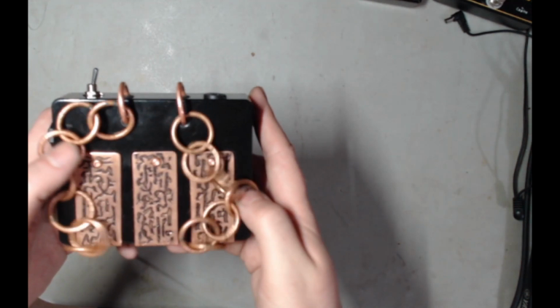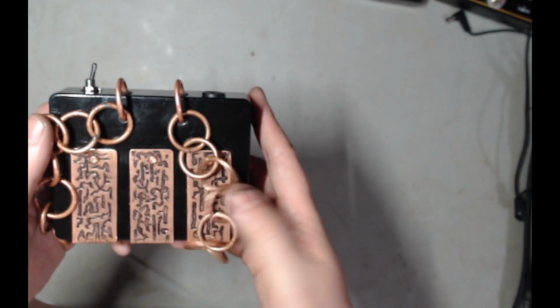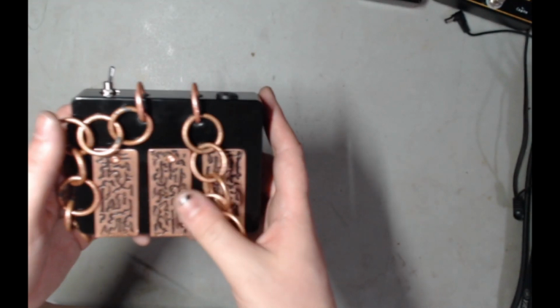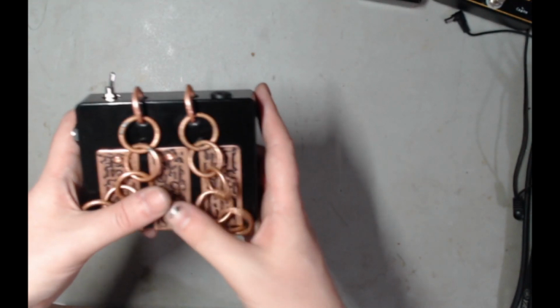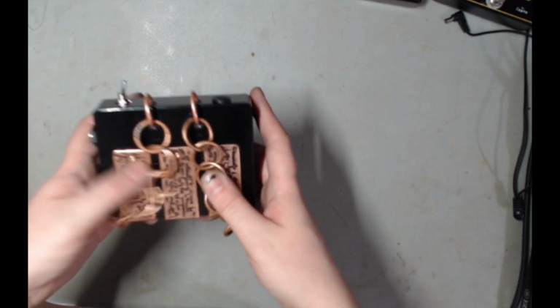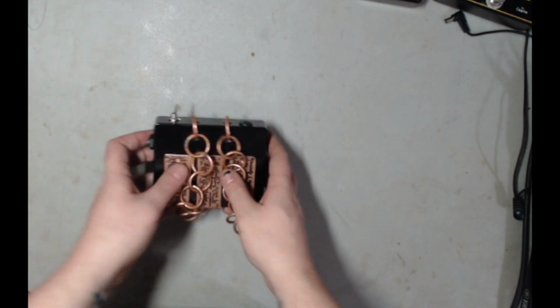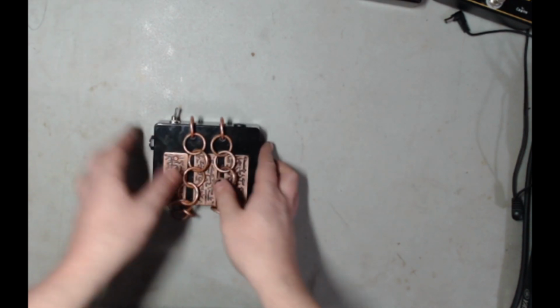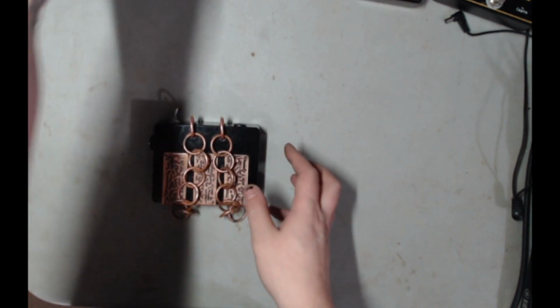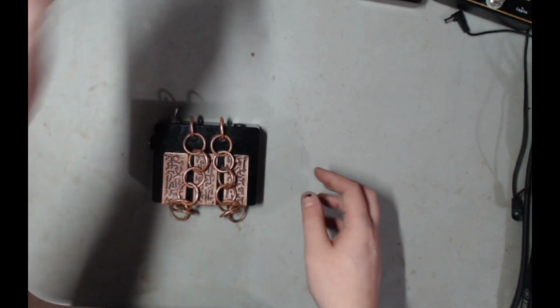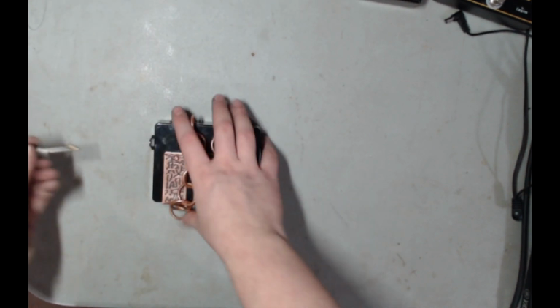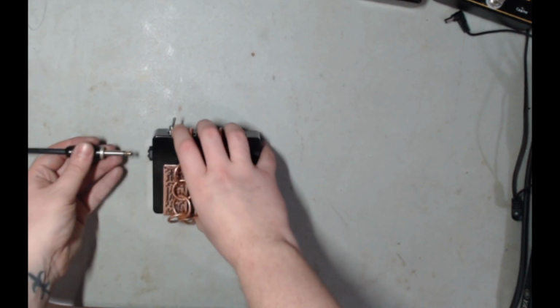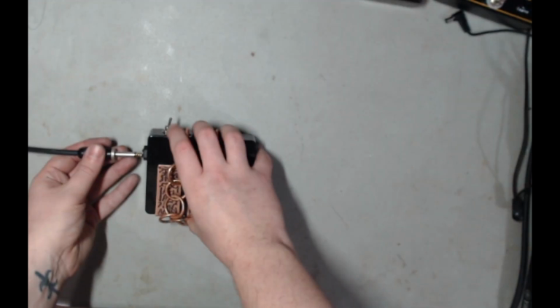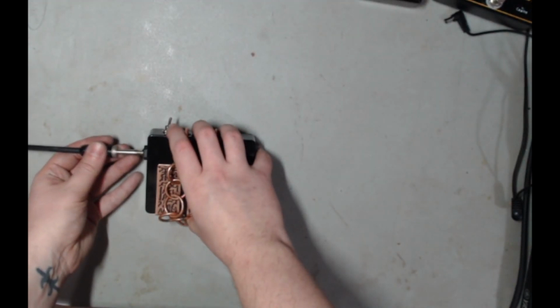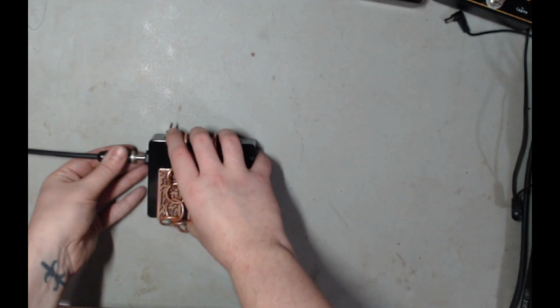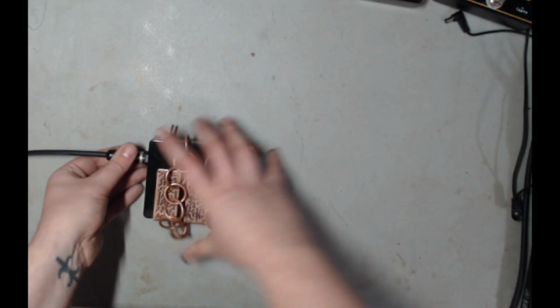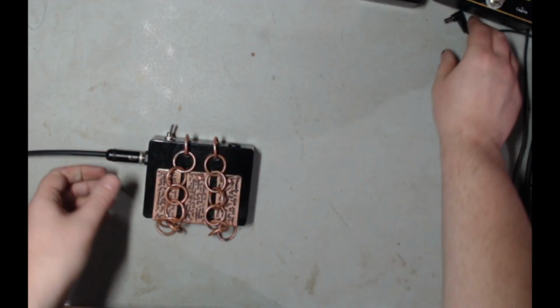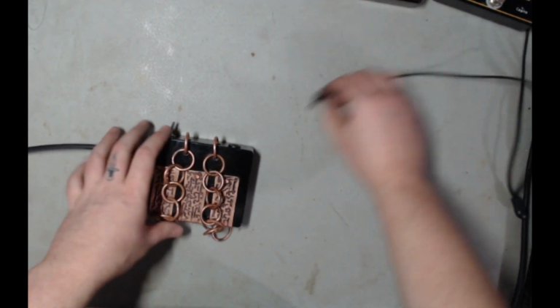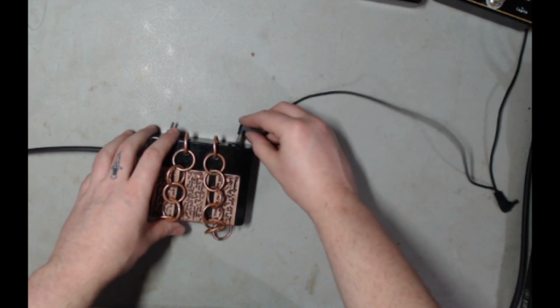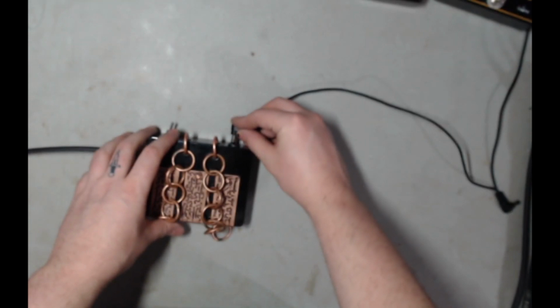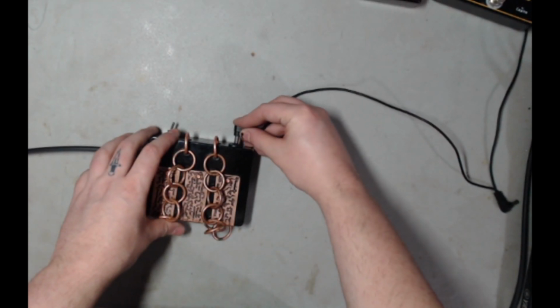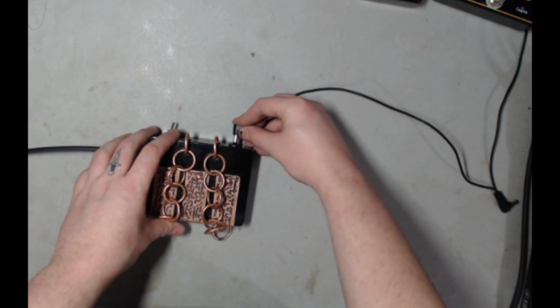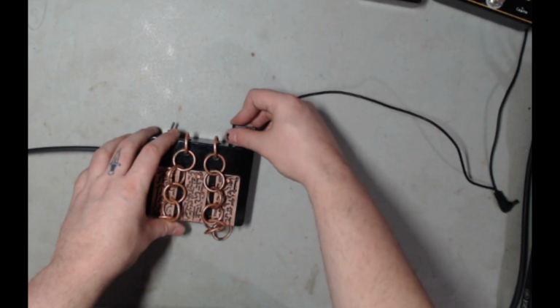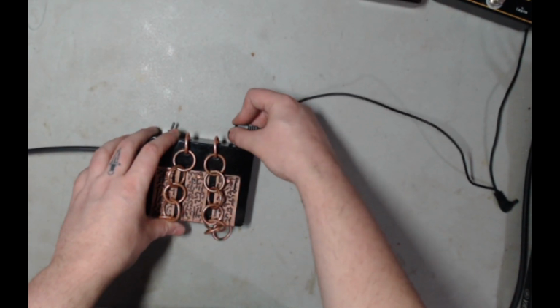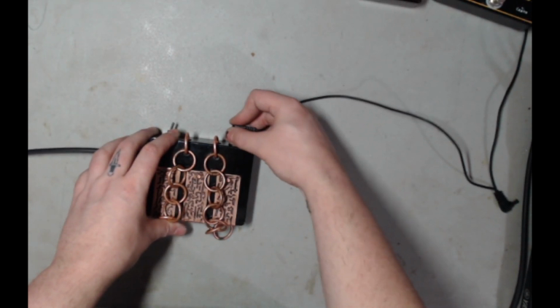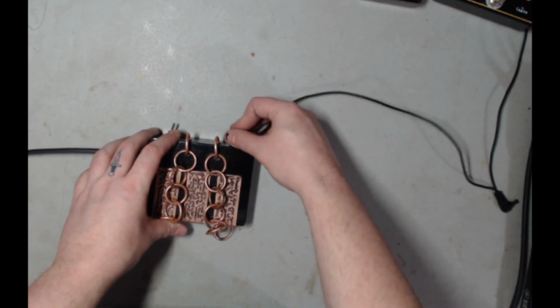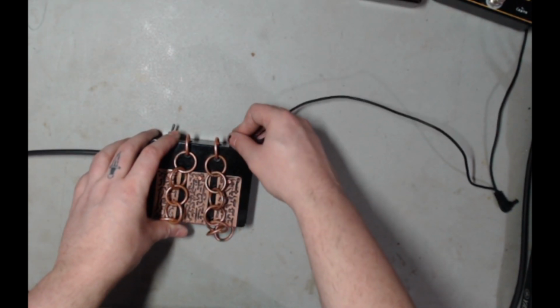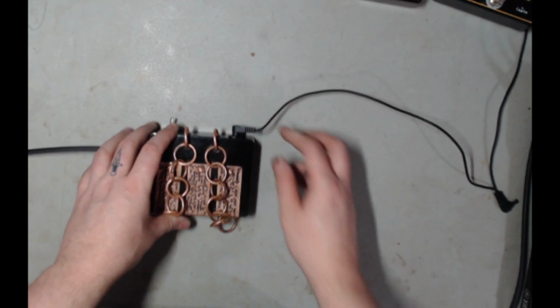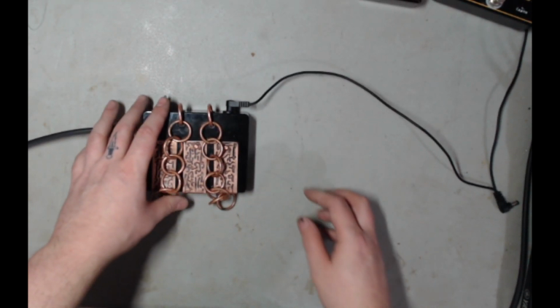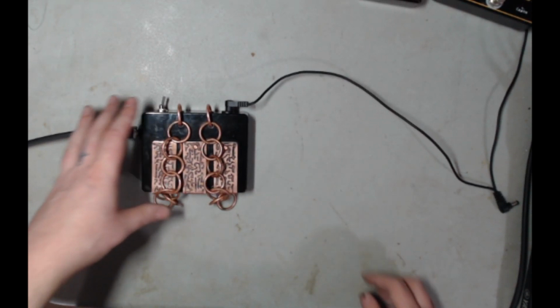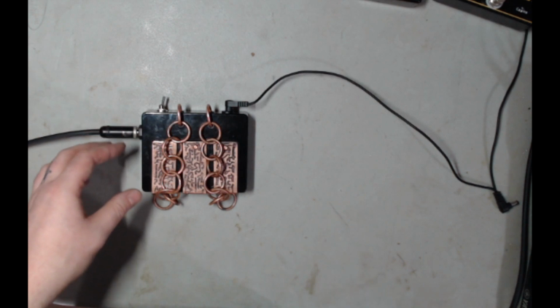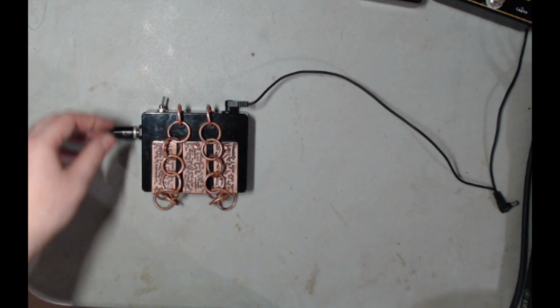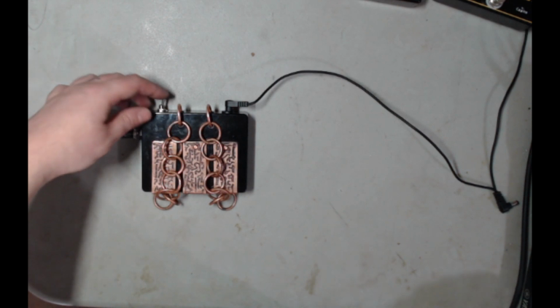Okay, let's plug it in — let's hear what the Demon Mahalat sounds like.